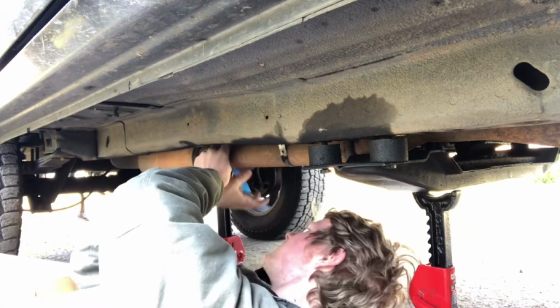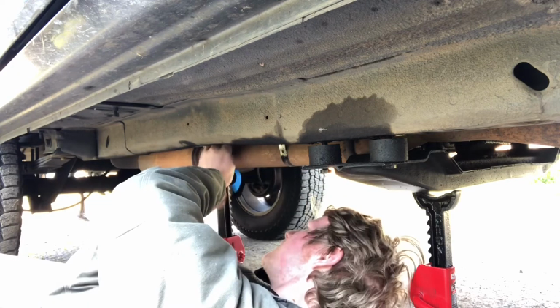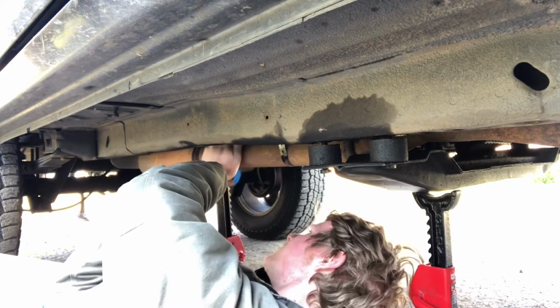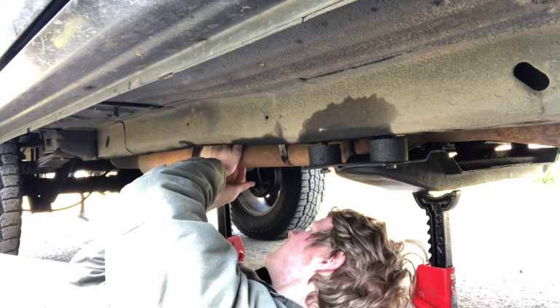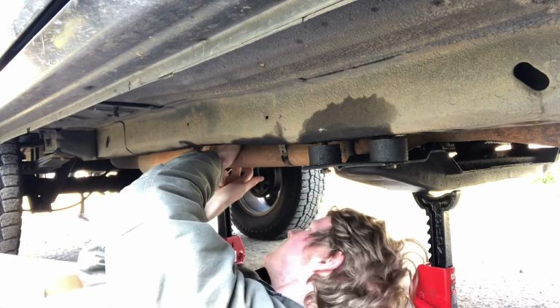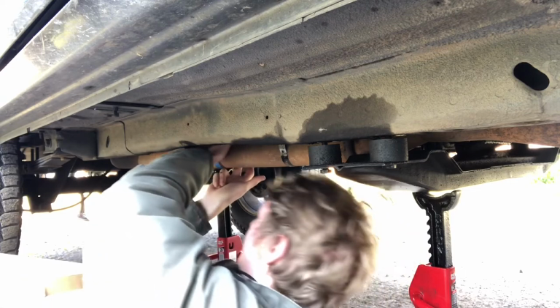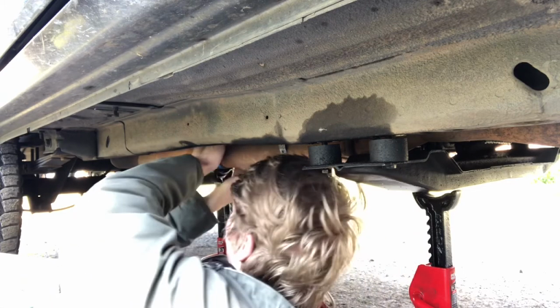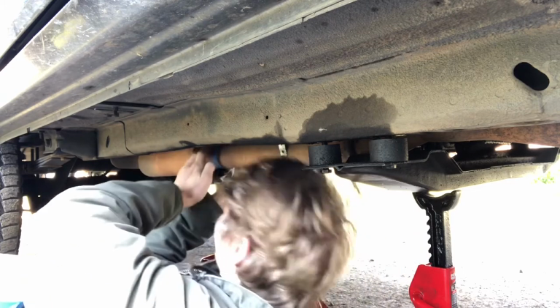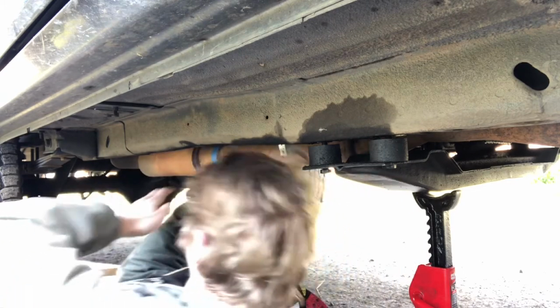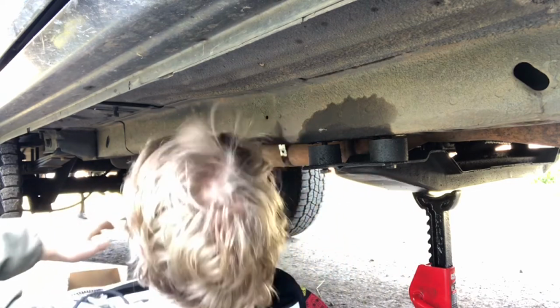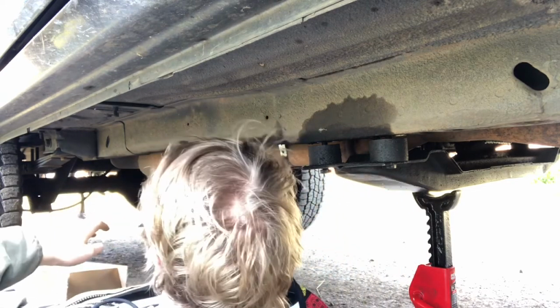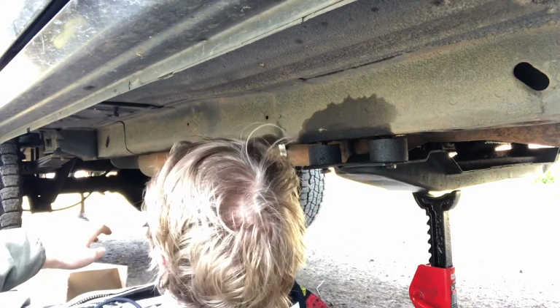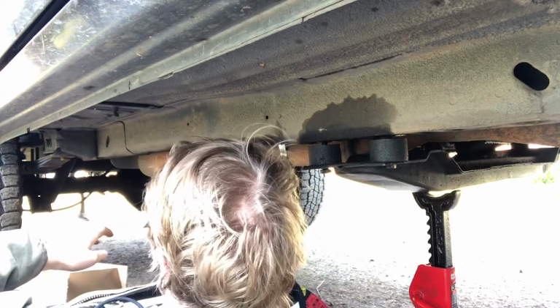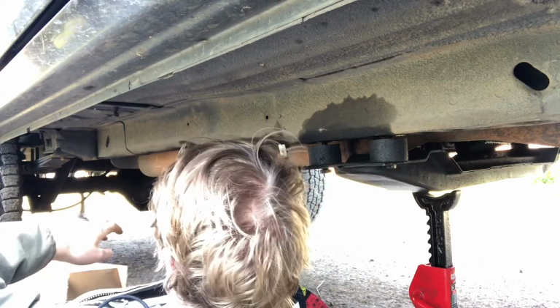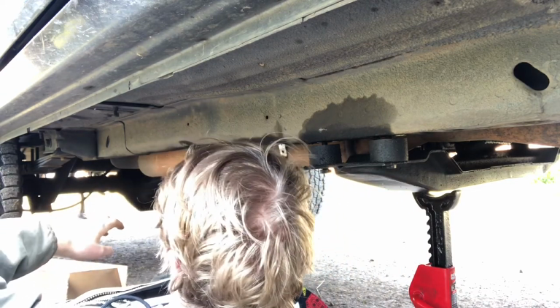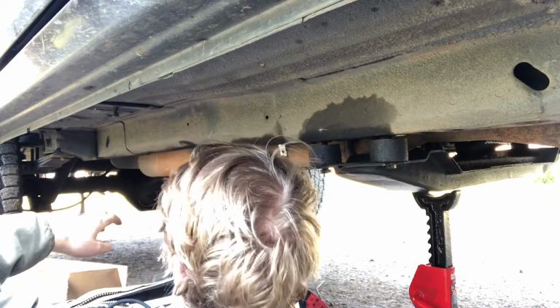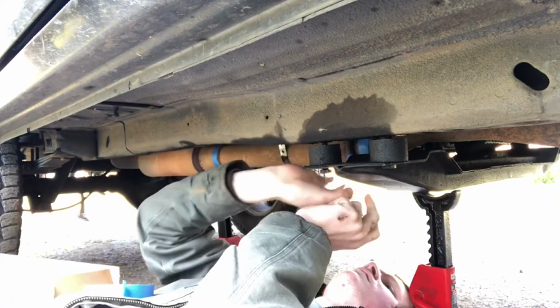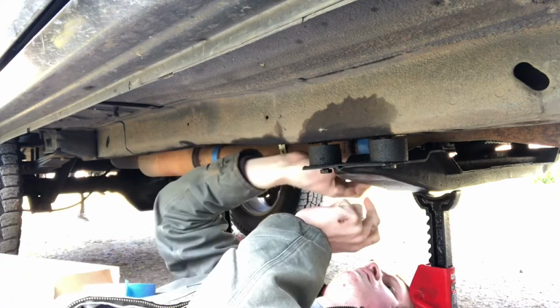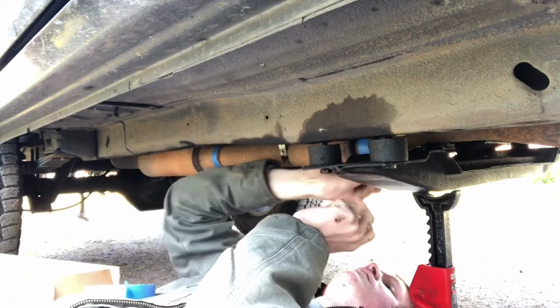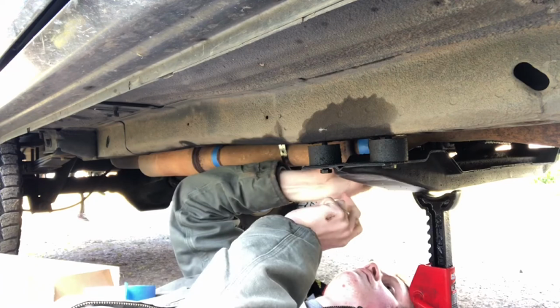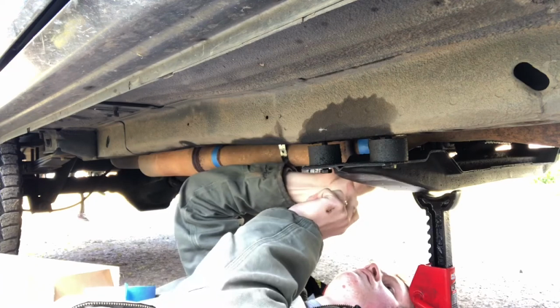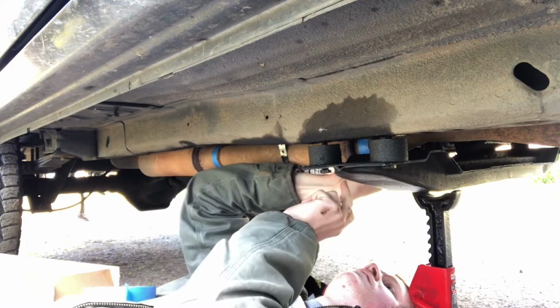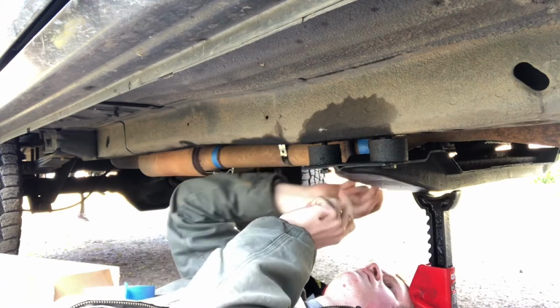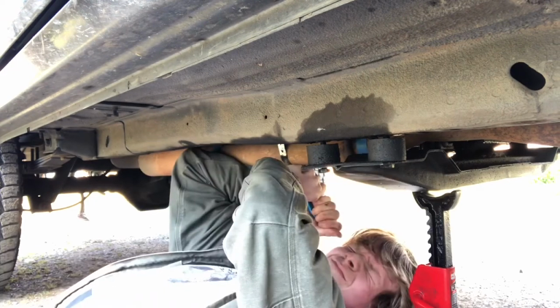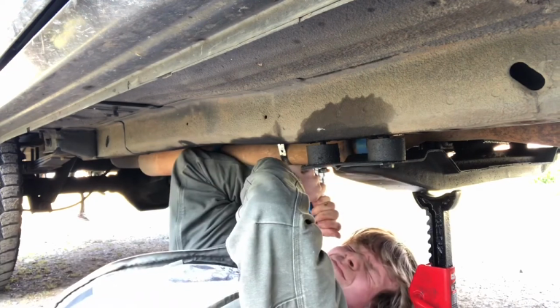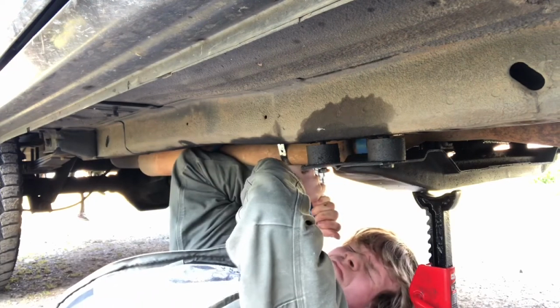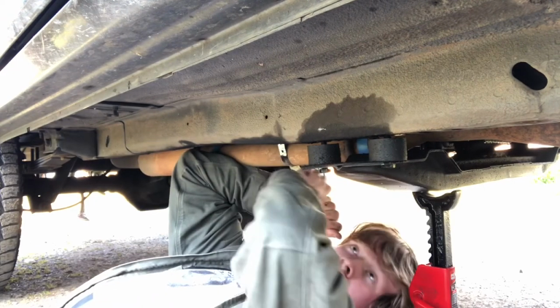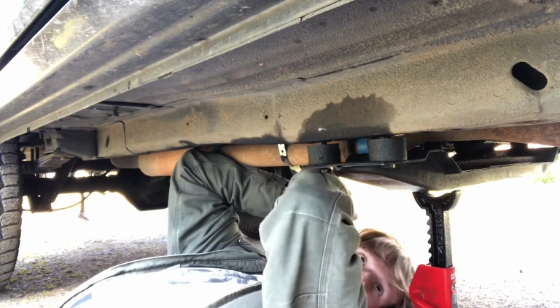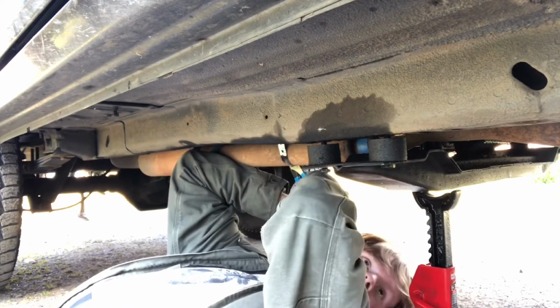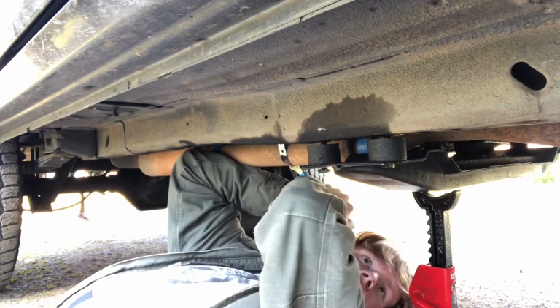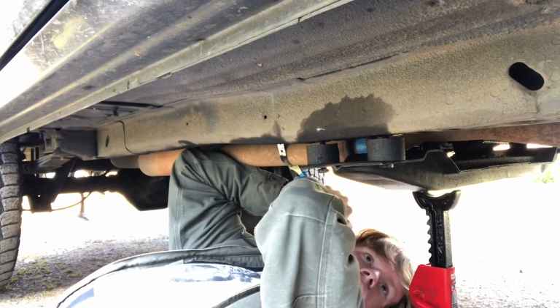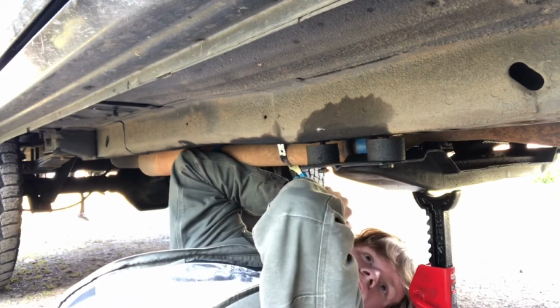Just to make sure I got generally straight lines, I got some painters tape and made a circle going all the way around the exhaust pipe. Next thing I did was use some channel locks and took off the downstream O2 sensor.